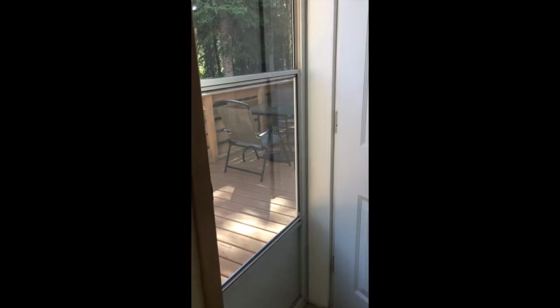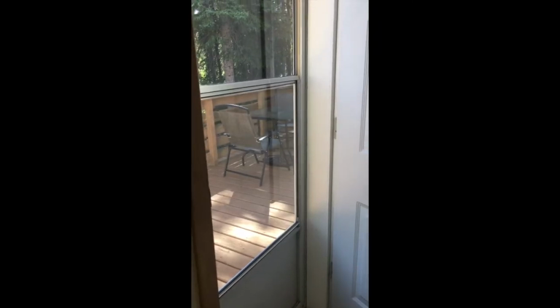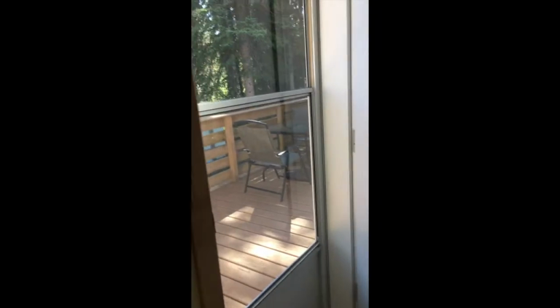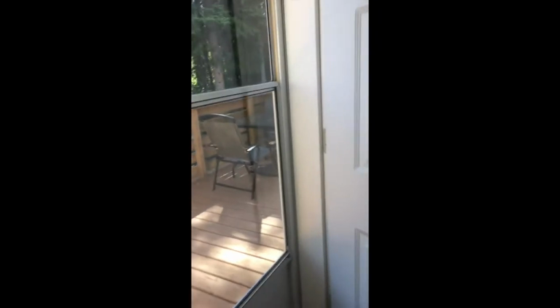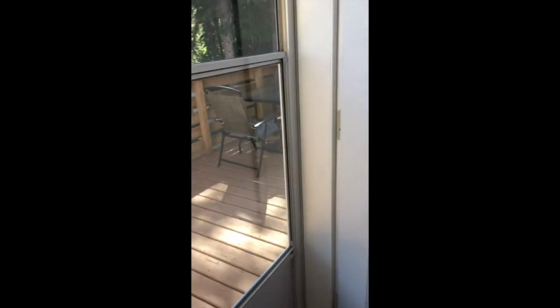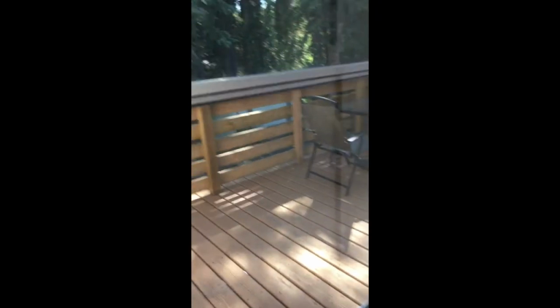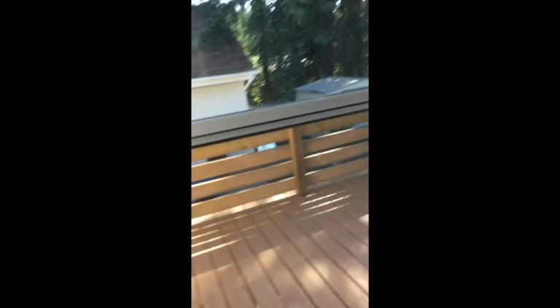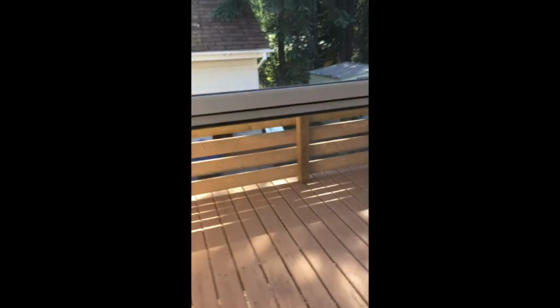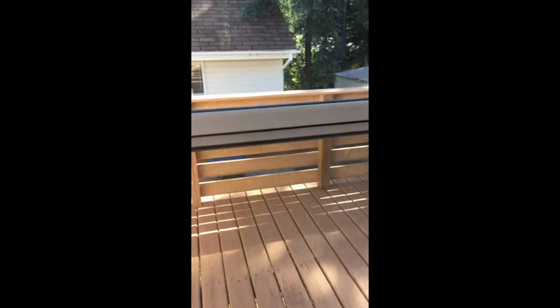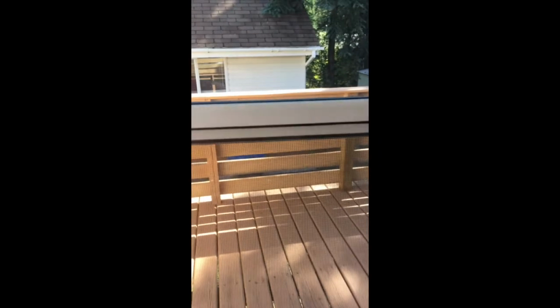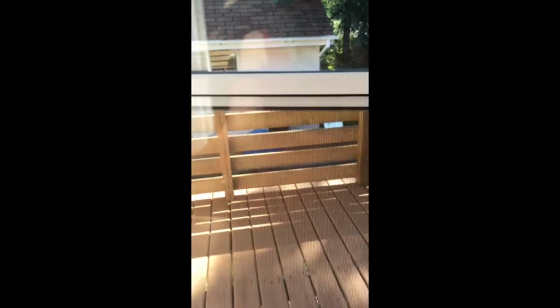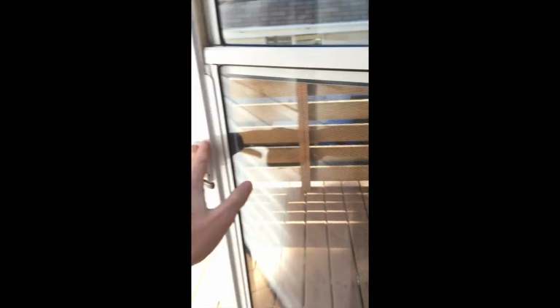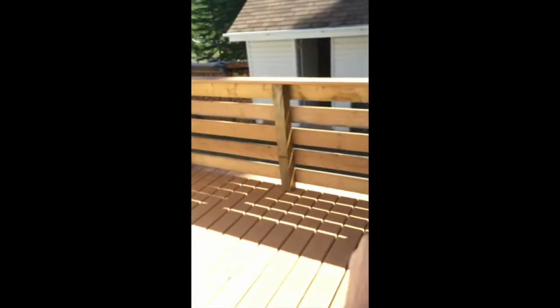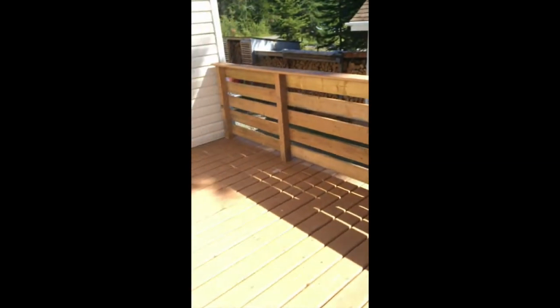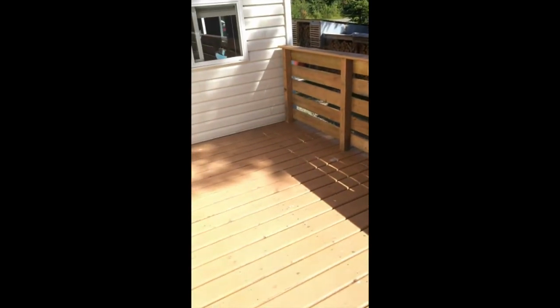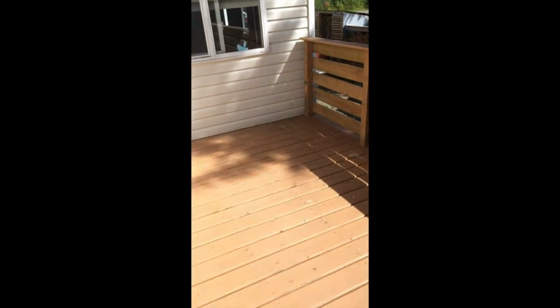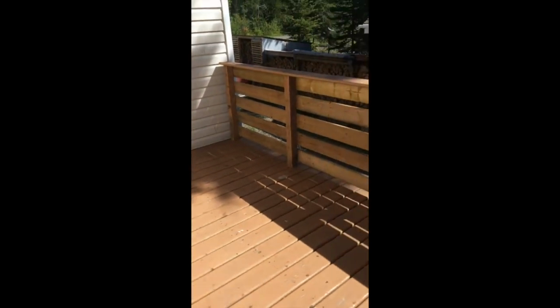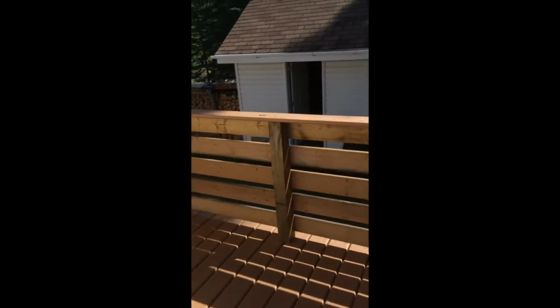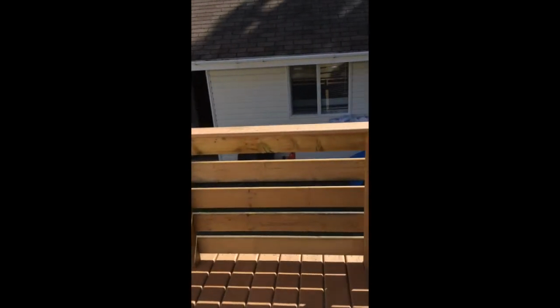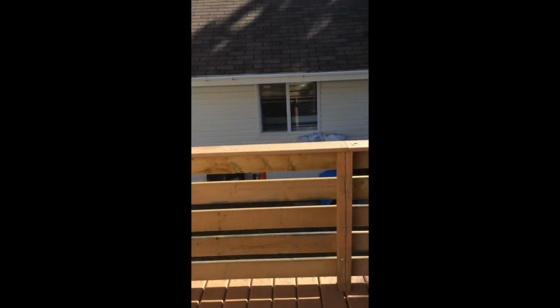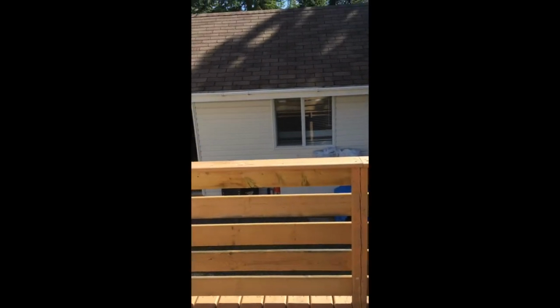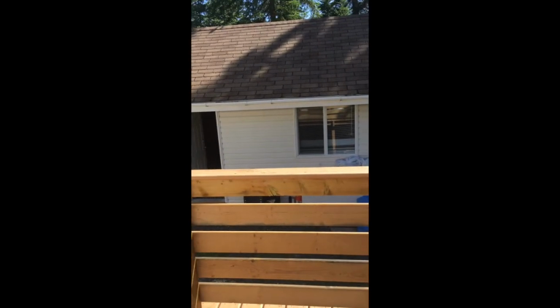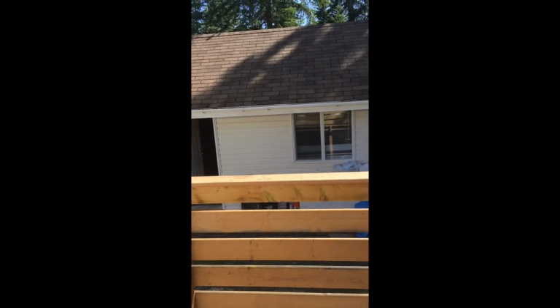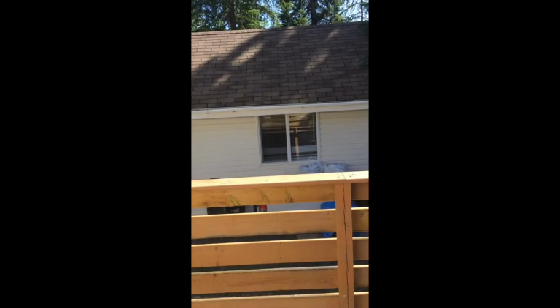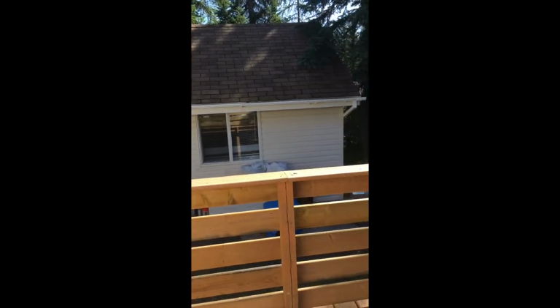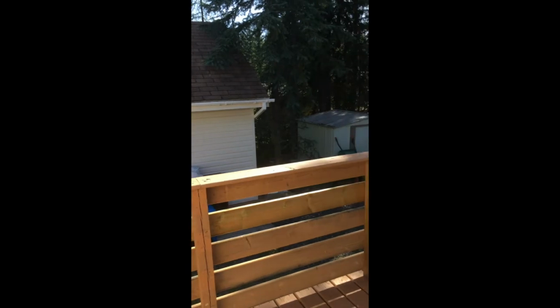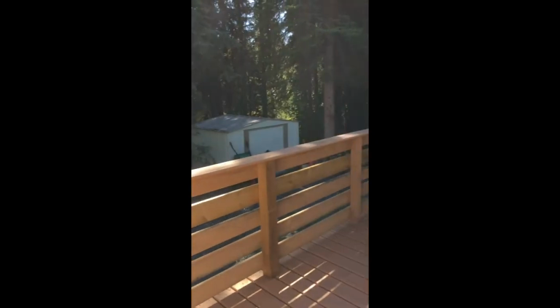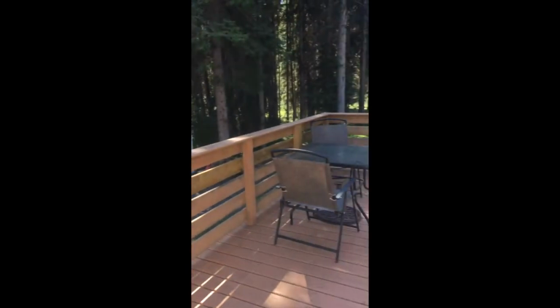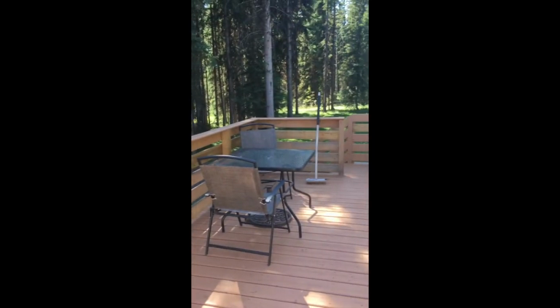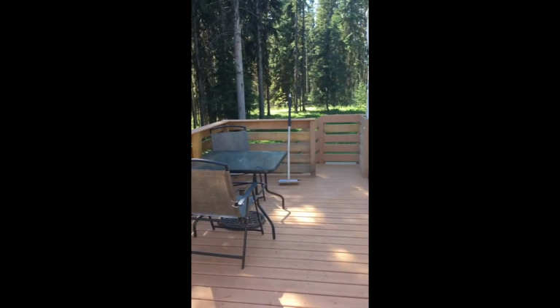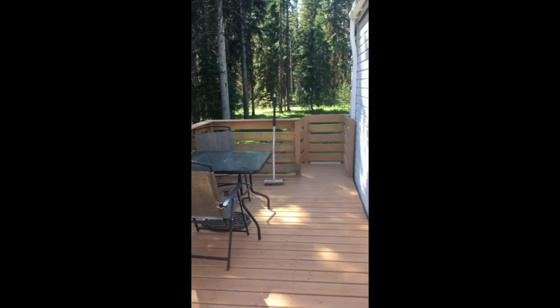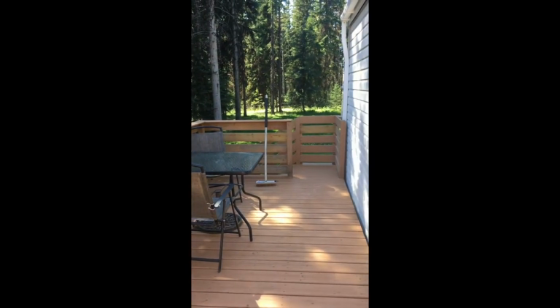This is us stepping out onto the deck. You can see it's a fair sized deck. There's your workshop in the backyard.